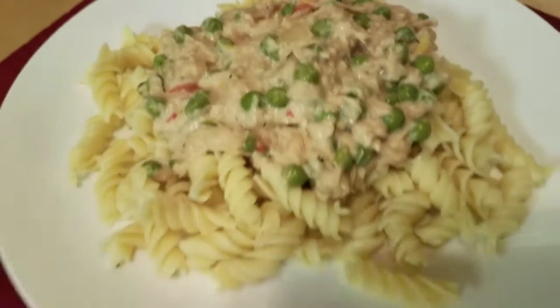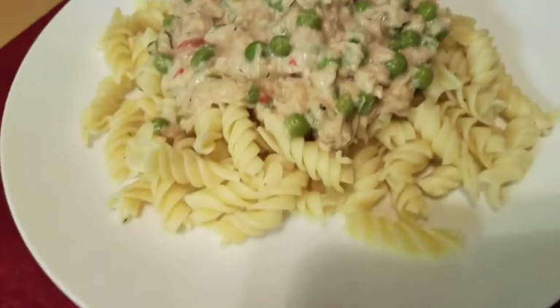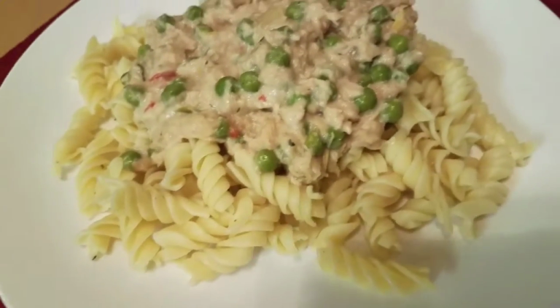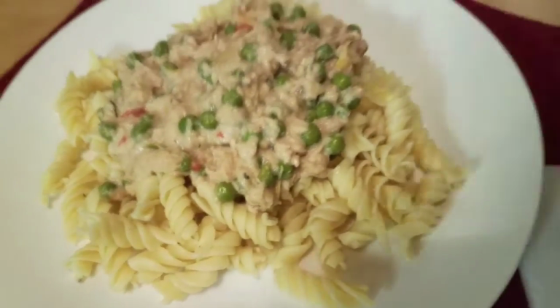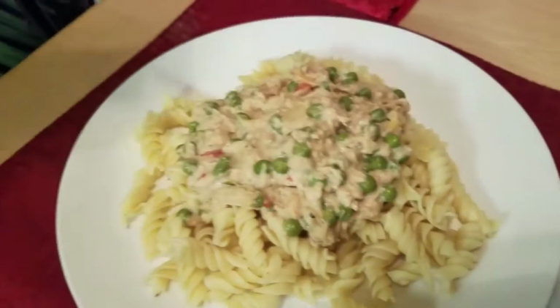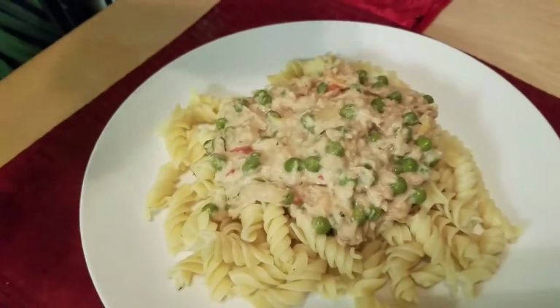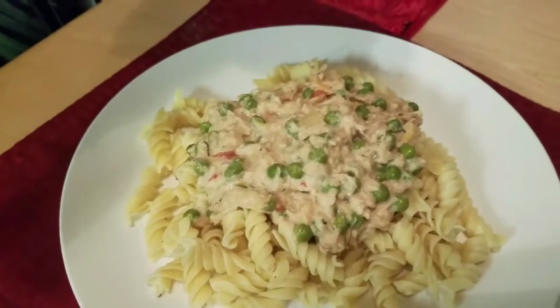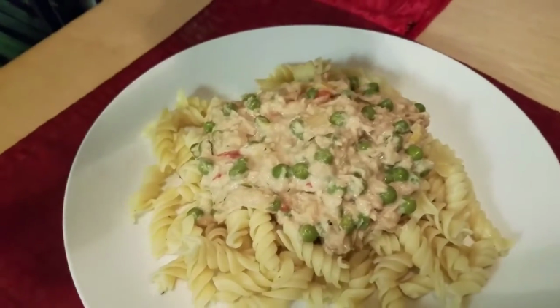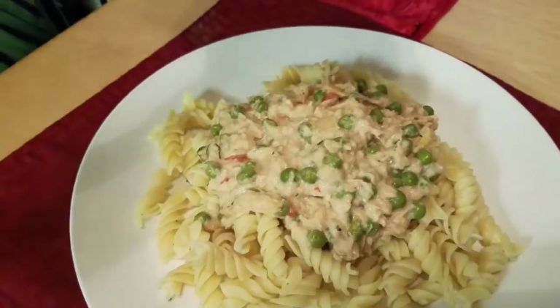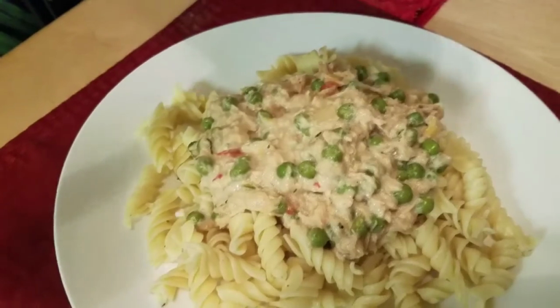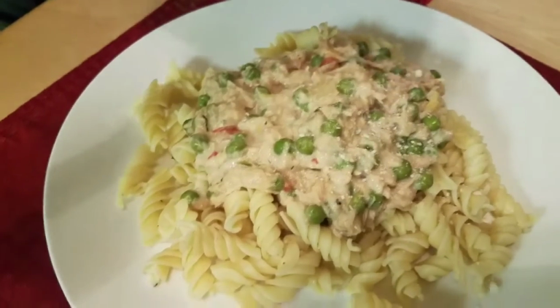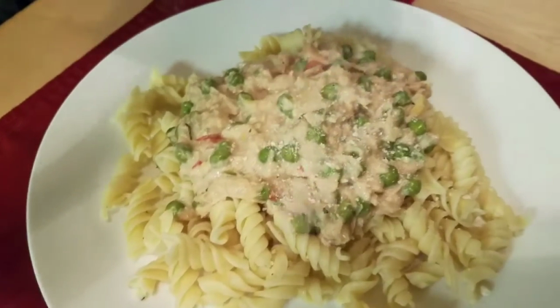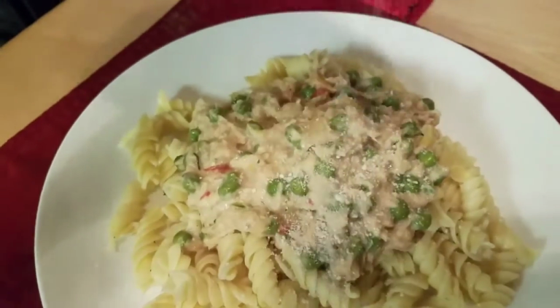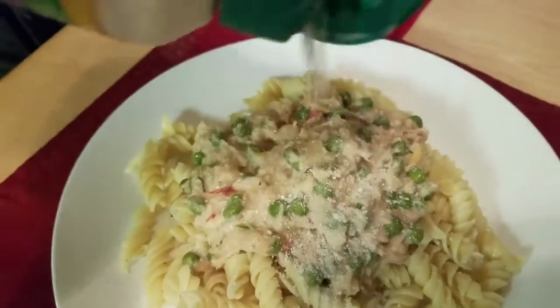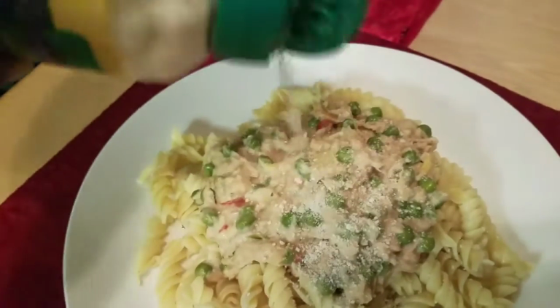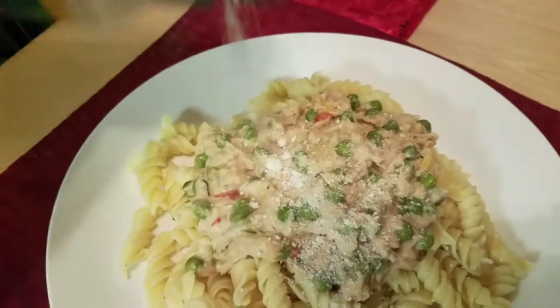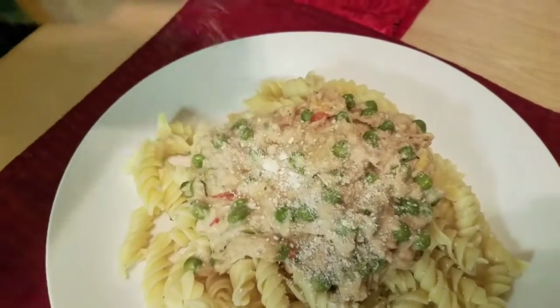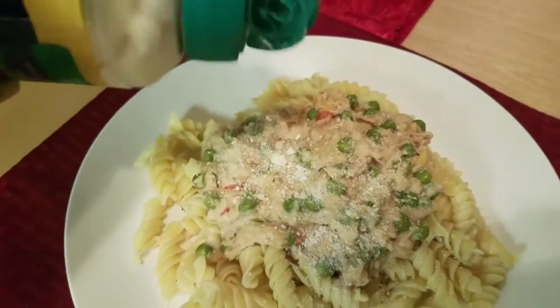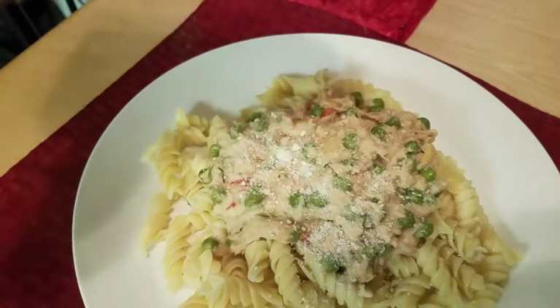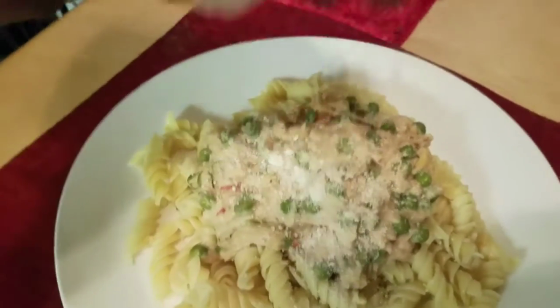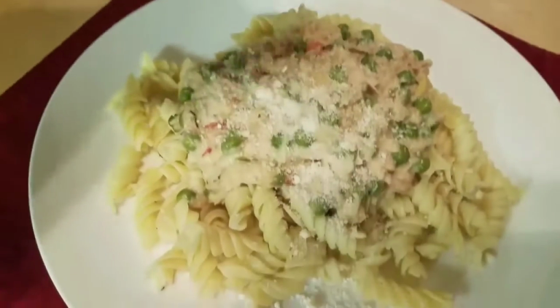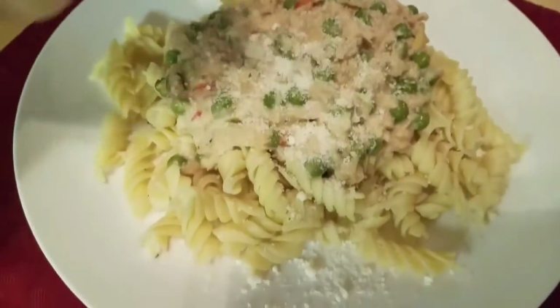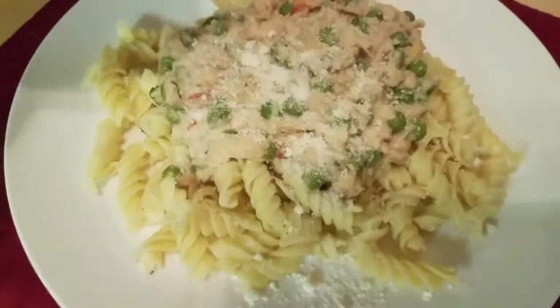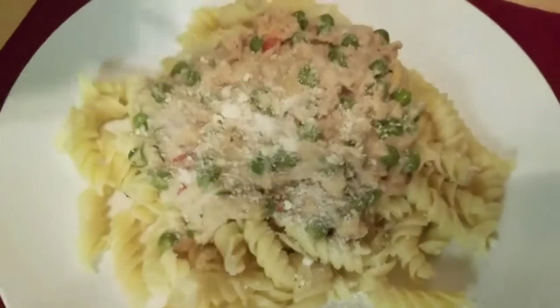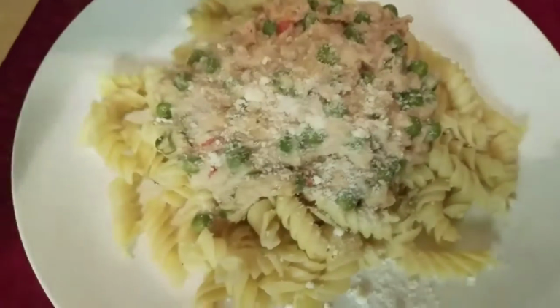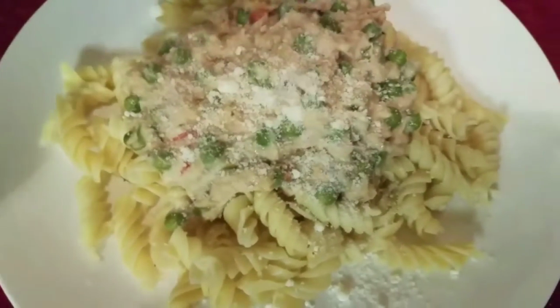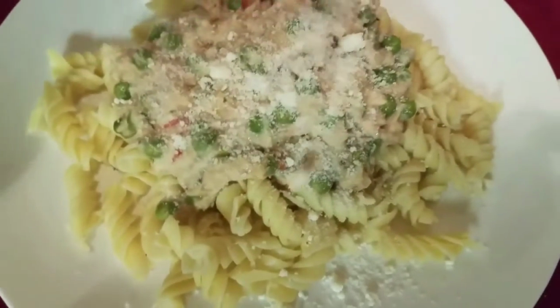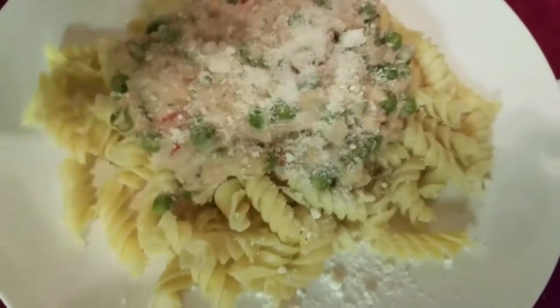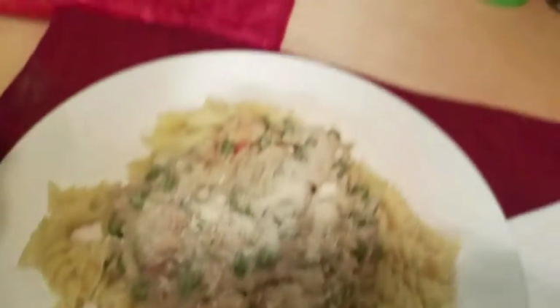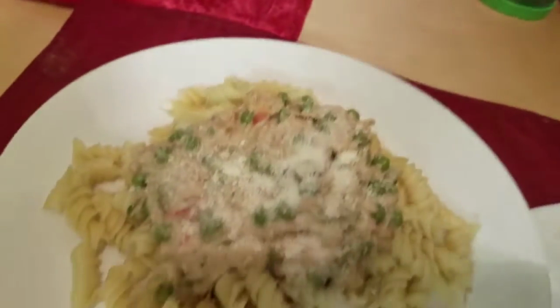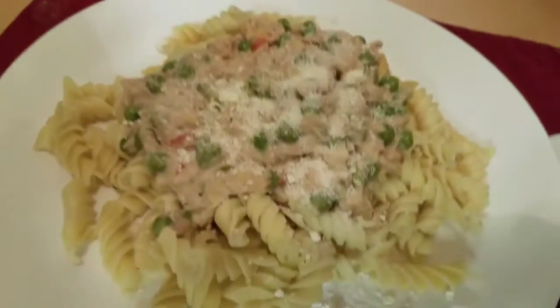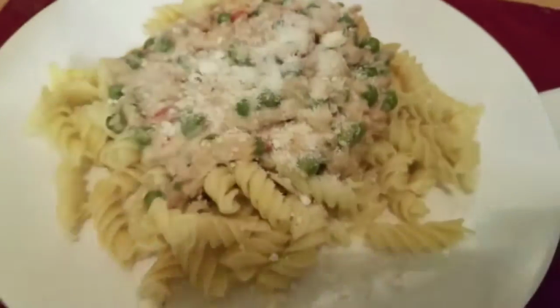This is the end result — that one was my husband's and this one is mine. I'm just adding some Parmesan cheese to mine. It was simple, fast, quick, and easy to make. I hope you guys enjoy it — thank you for watching, like, comment, subscribe, and stay tuned for more.